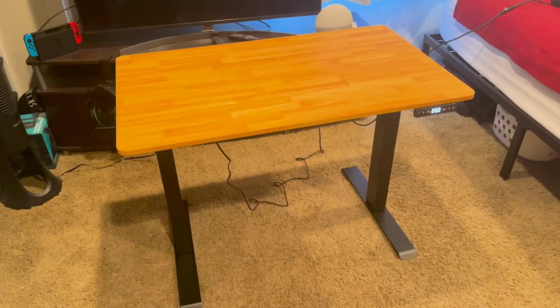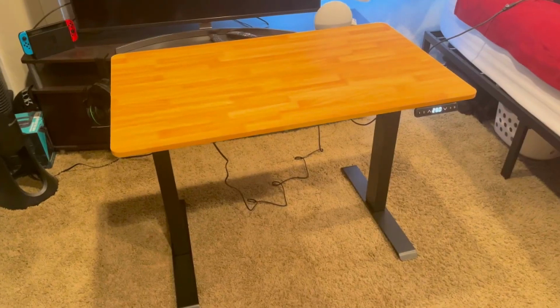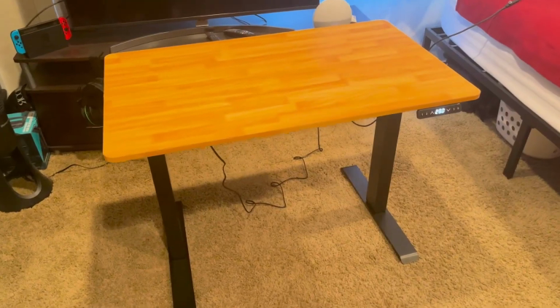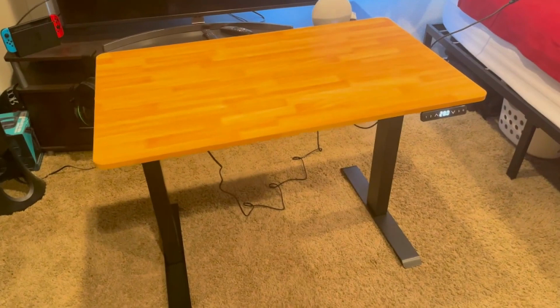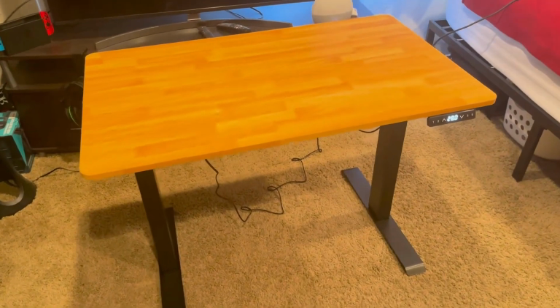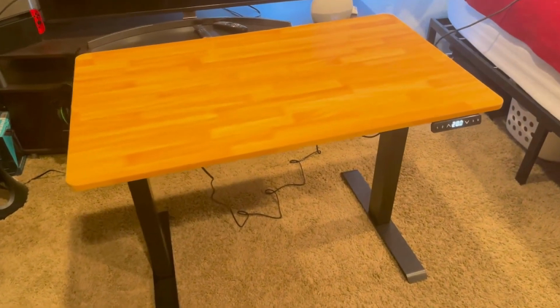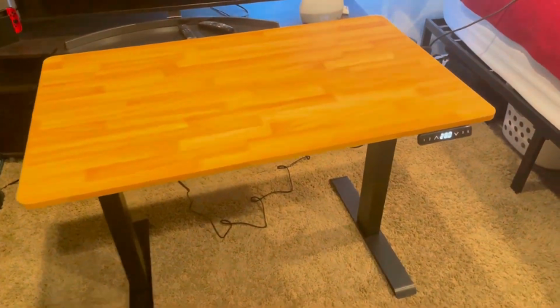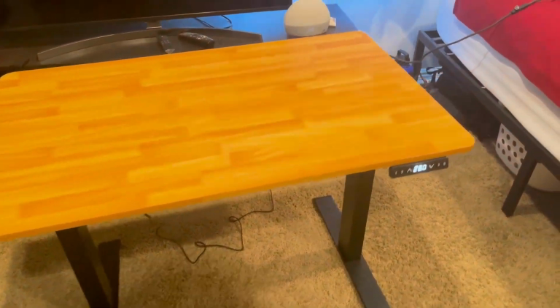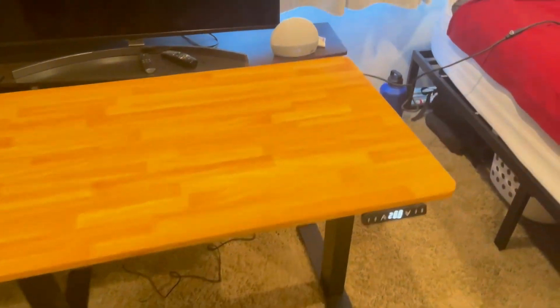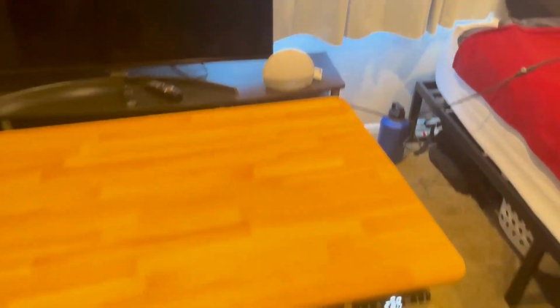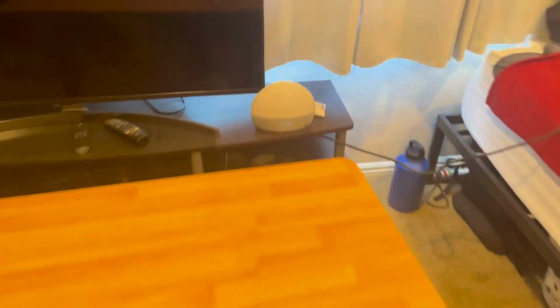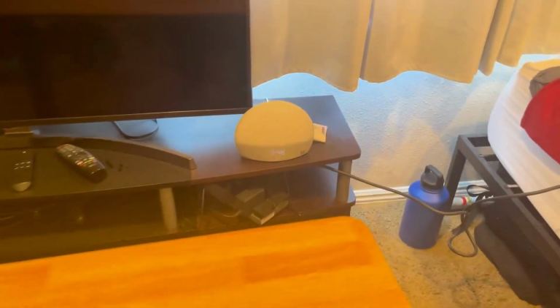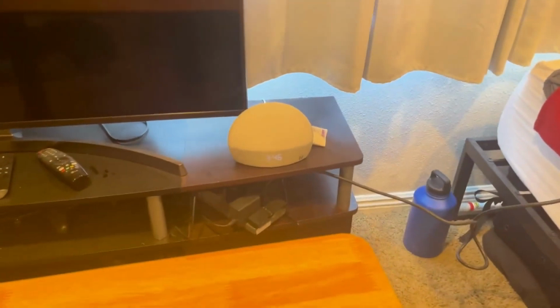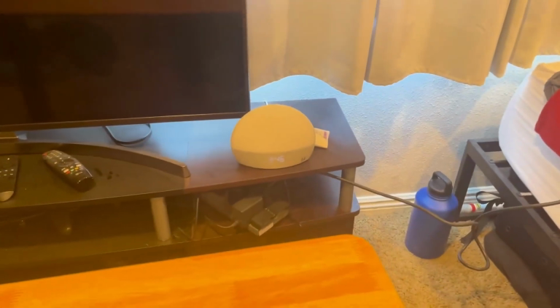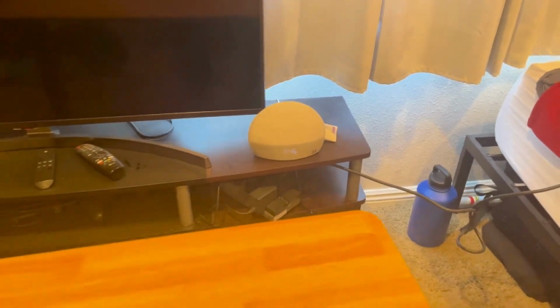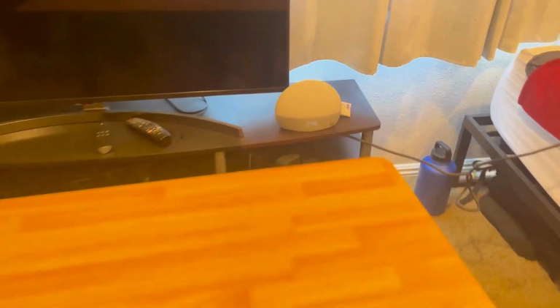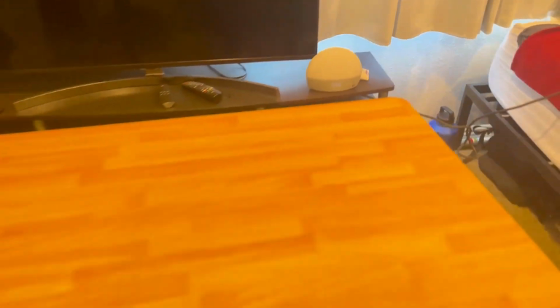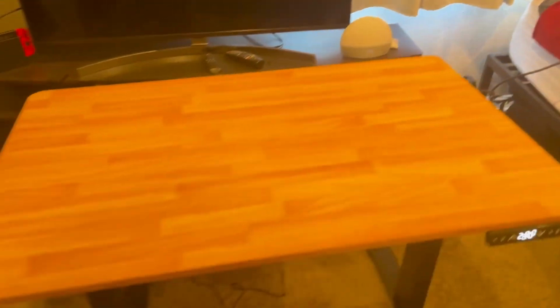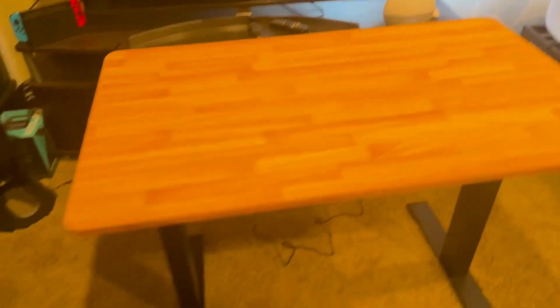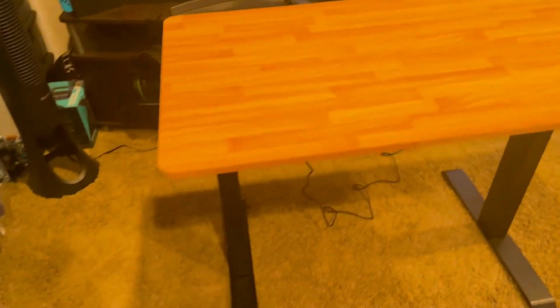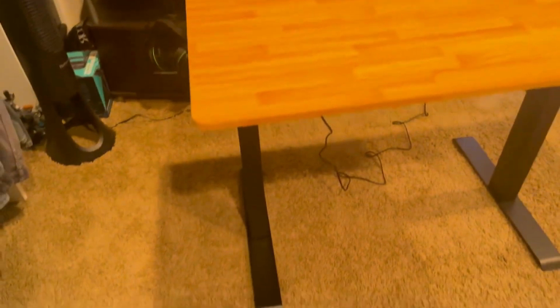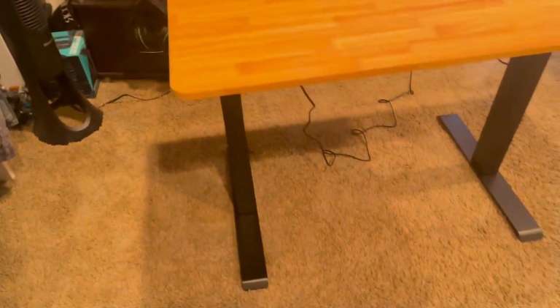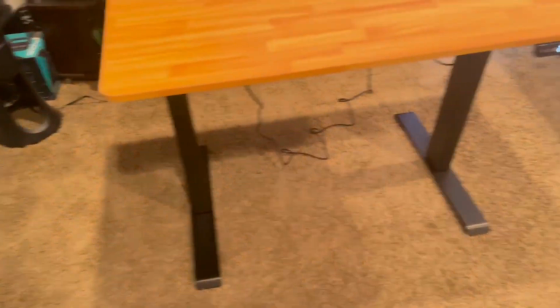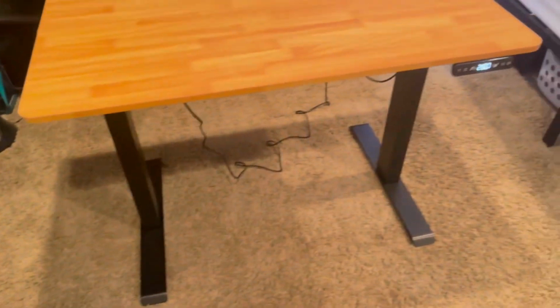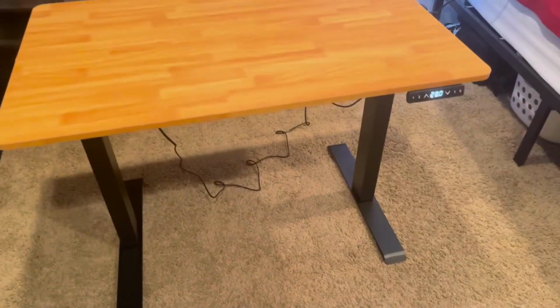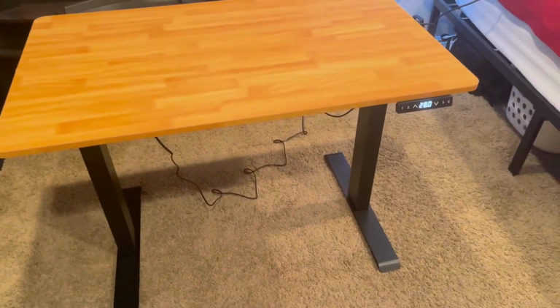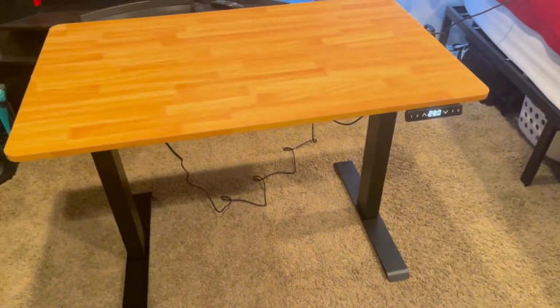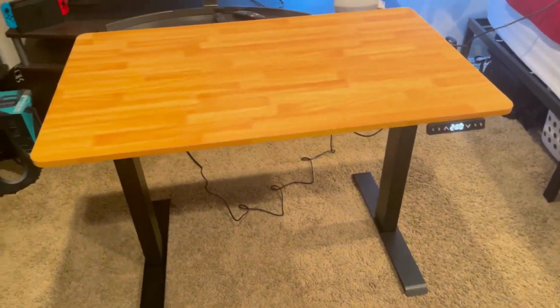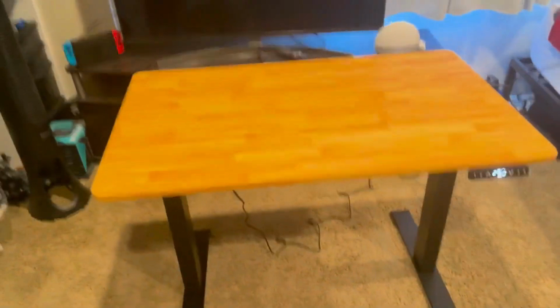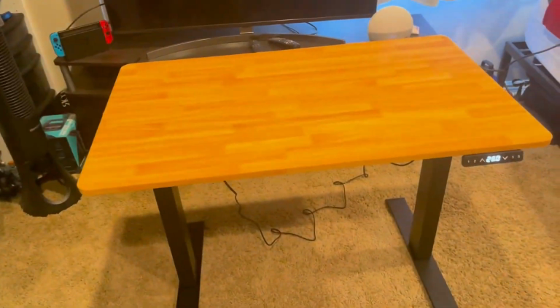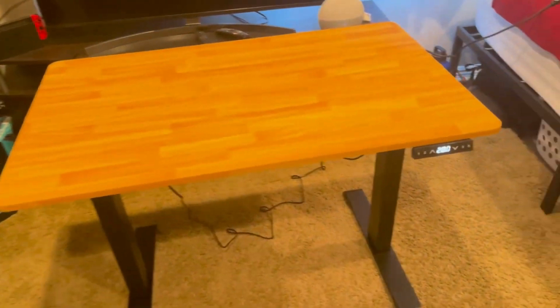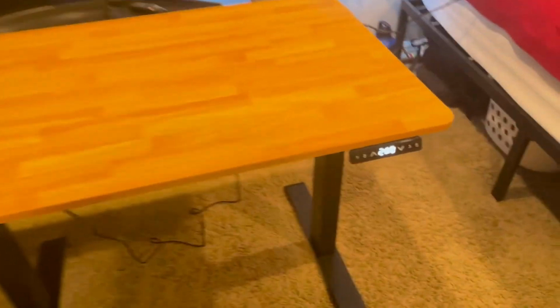Just finished up this awesome stand-up desk. It is currently 3:46, took just about 30 minutes to get everything put together. Everything lined up great and went together easily.